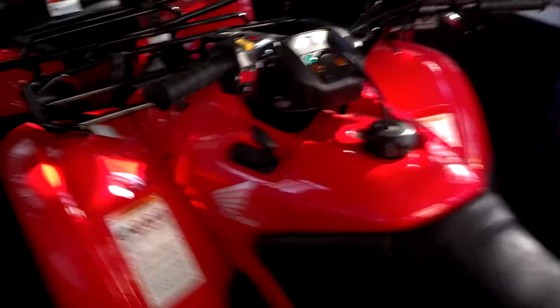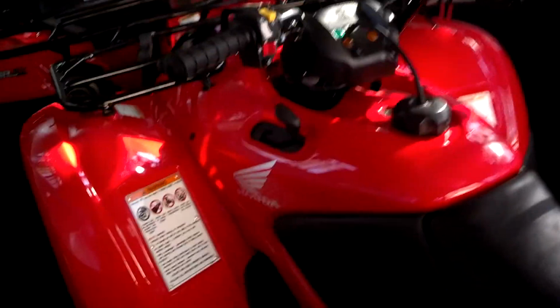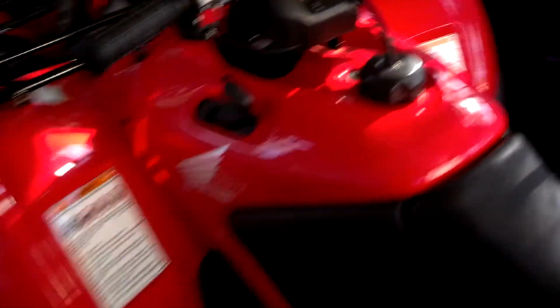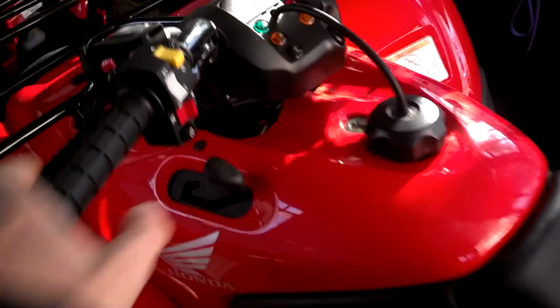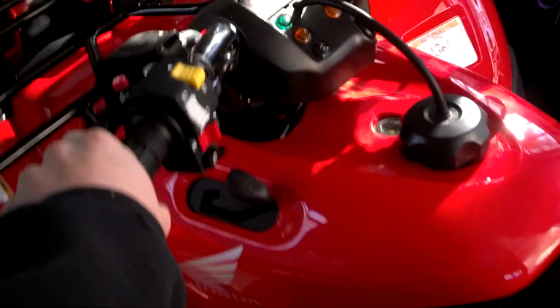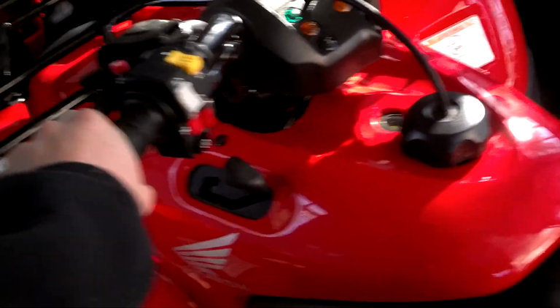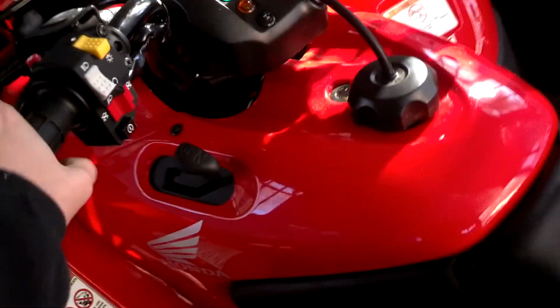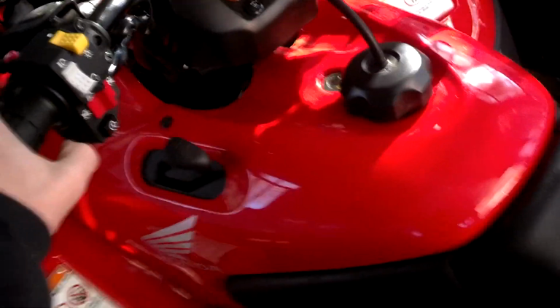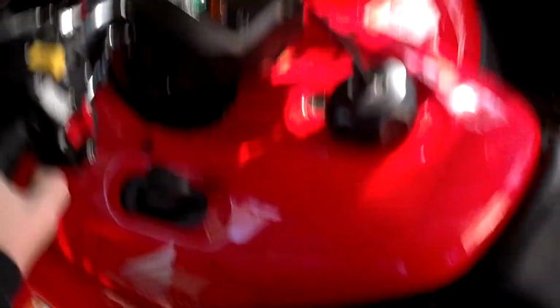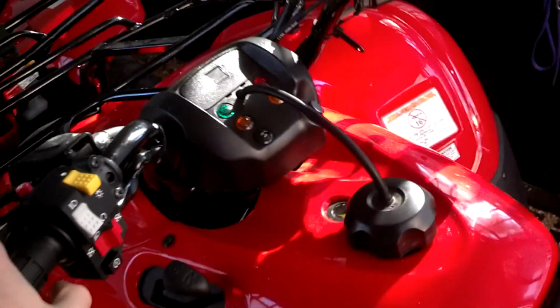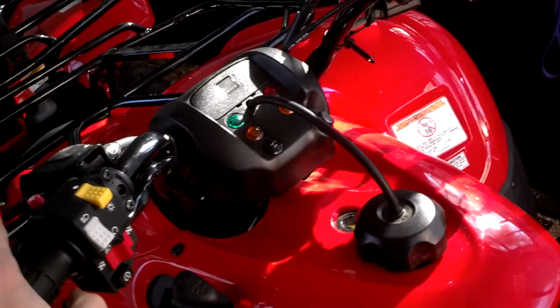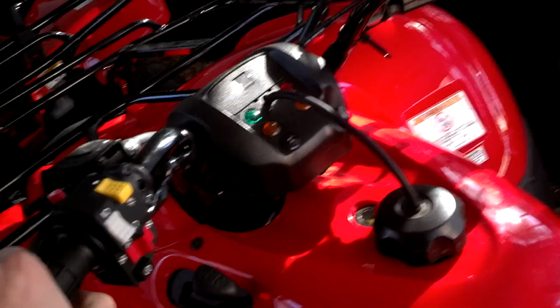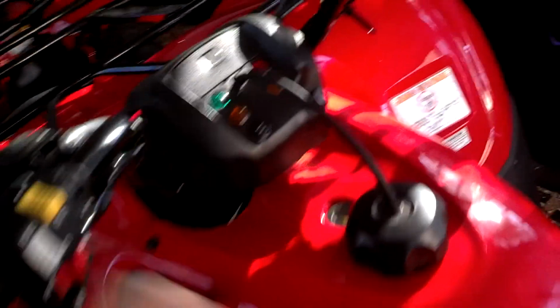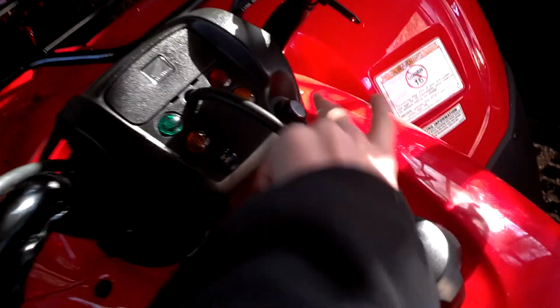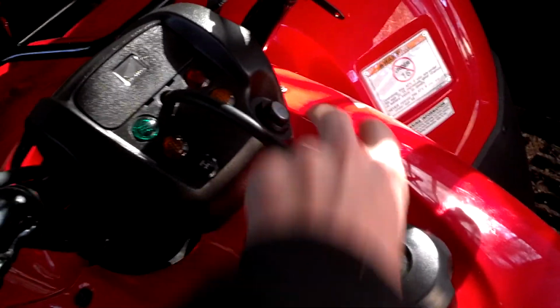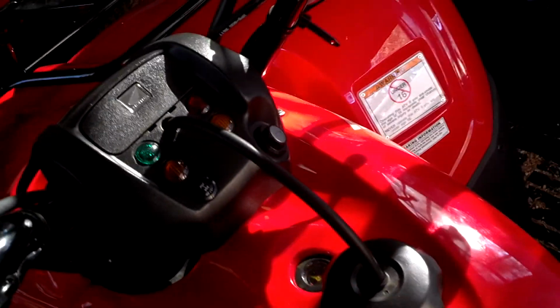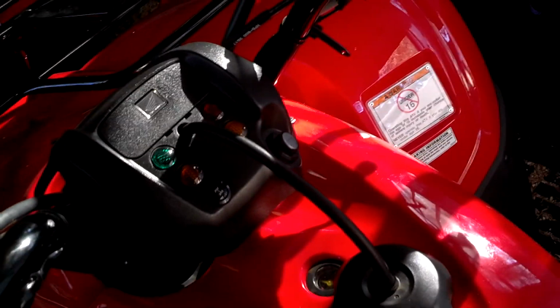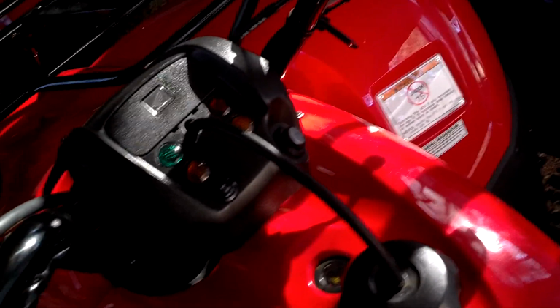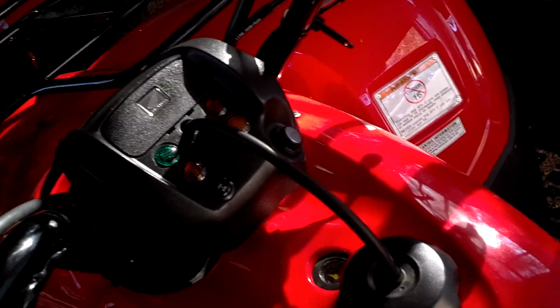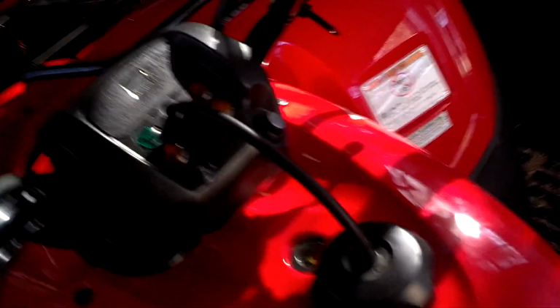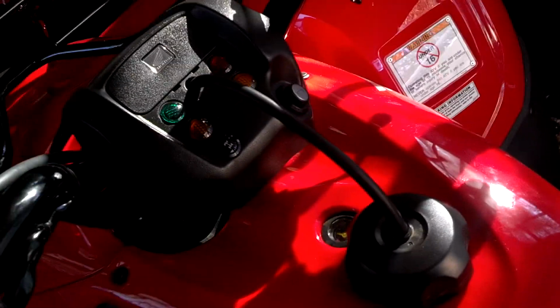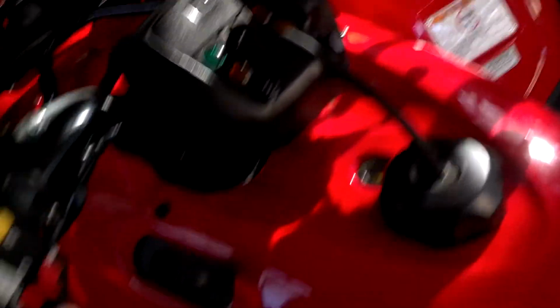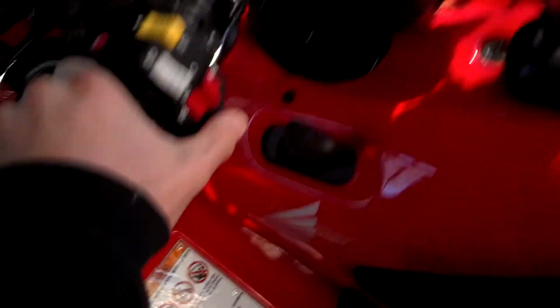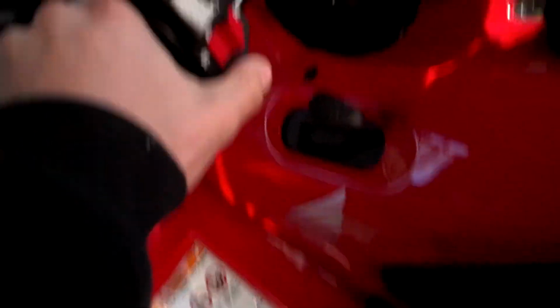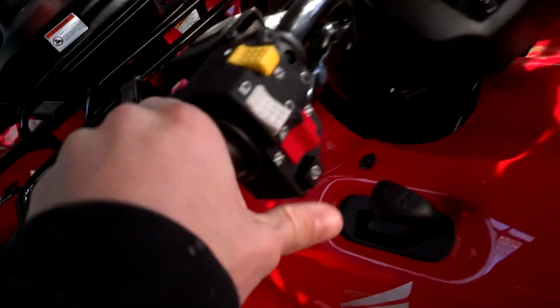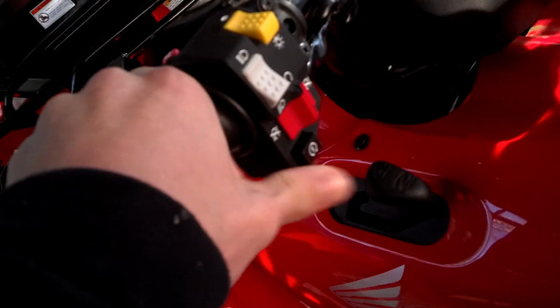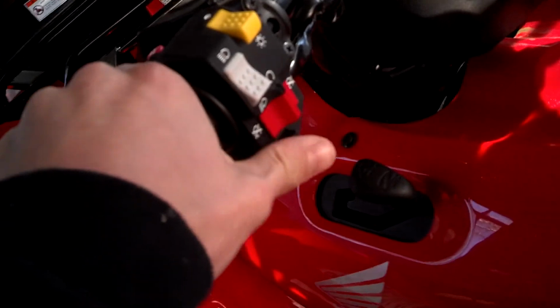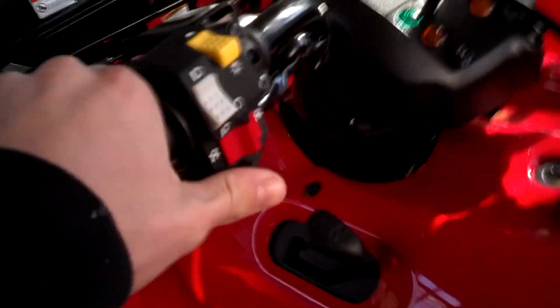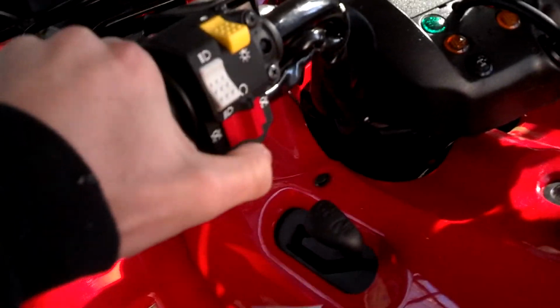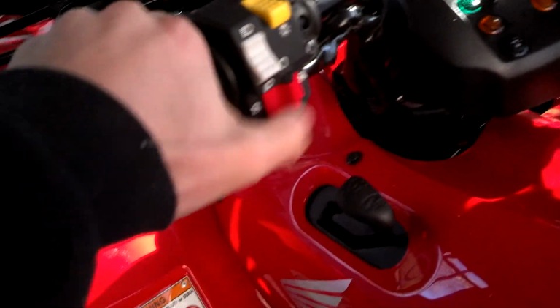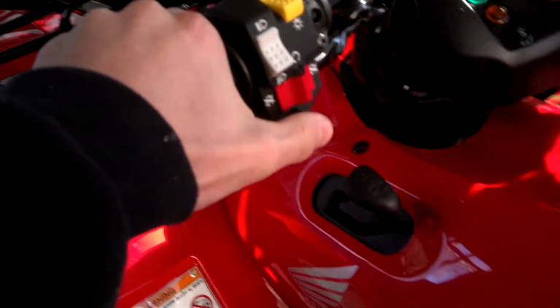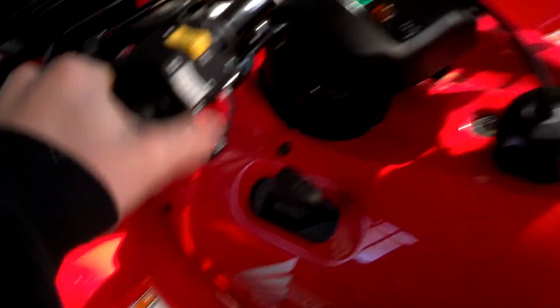All right, so basically what you would do is you'd put the key in here and you'd turn the key on. Then you'd hit the starter button right here, and then you'll start it.